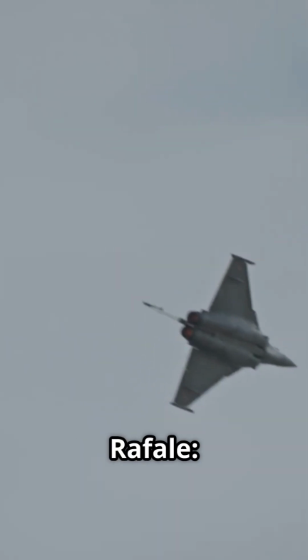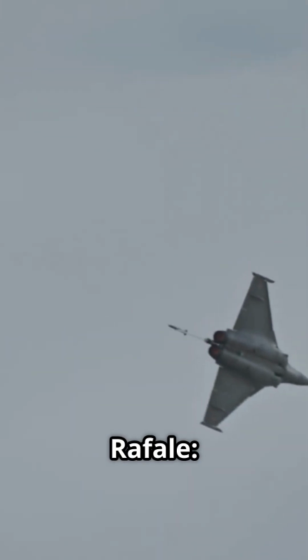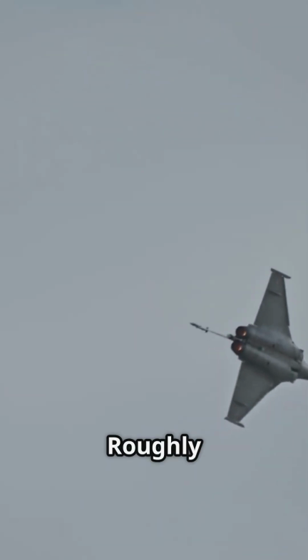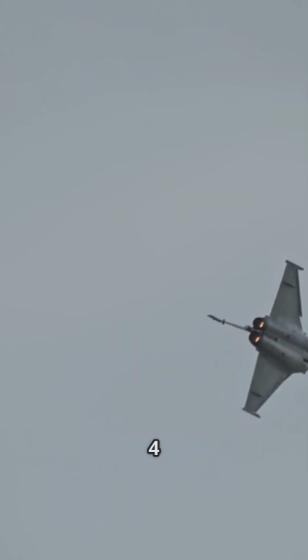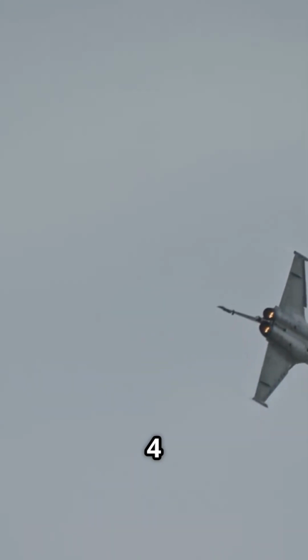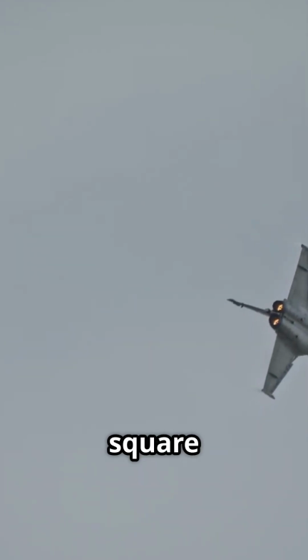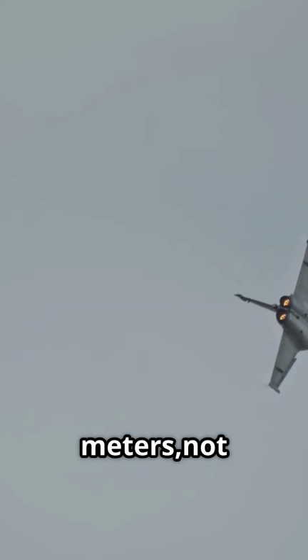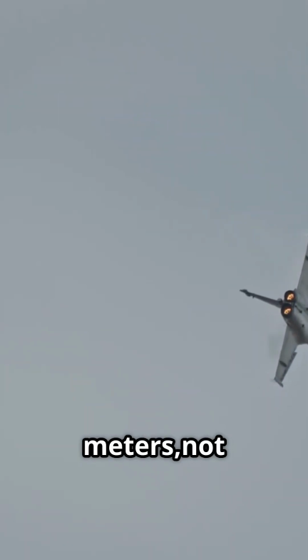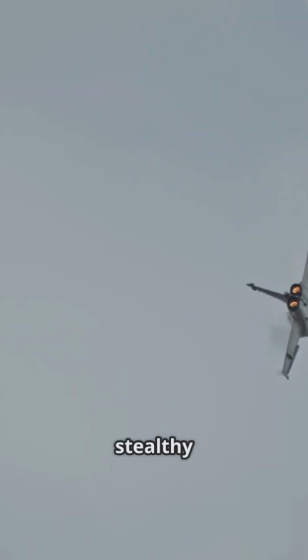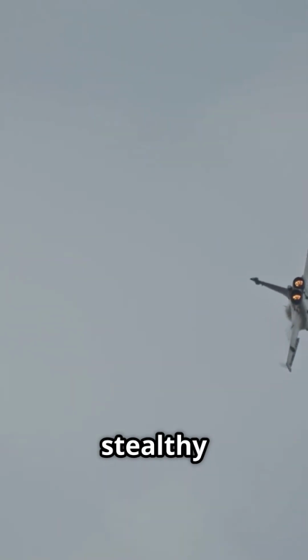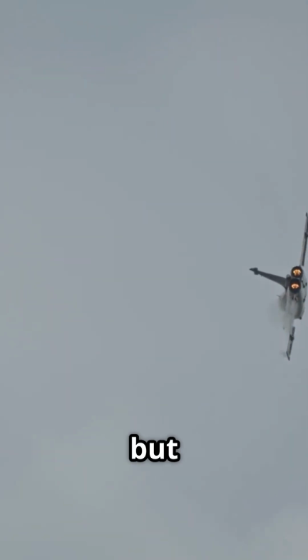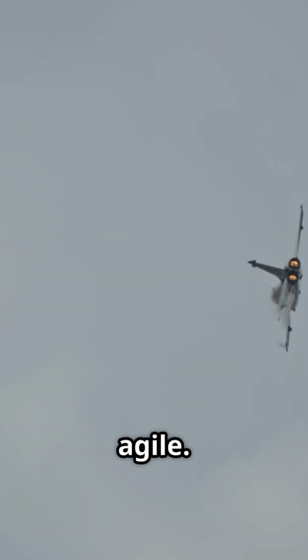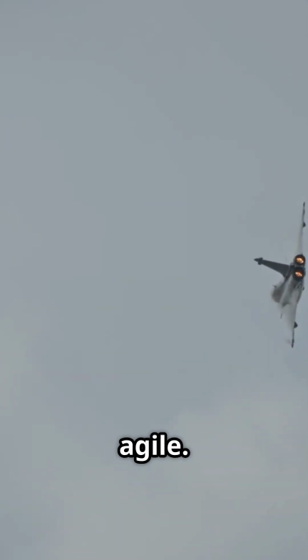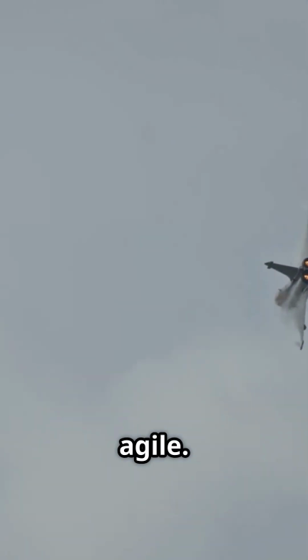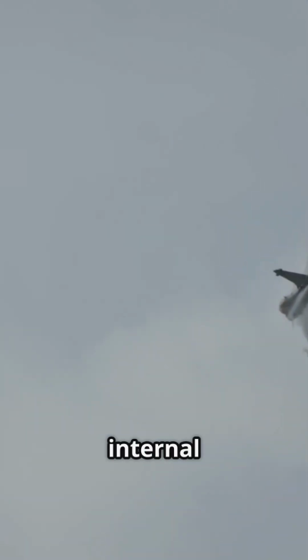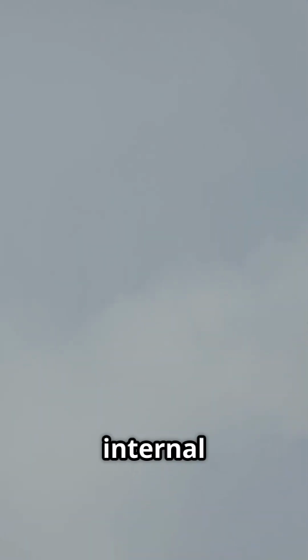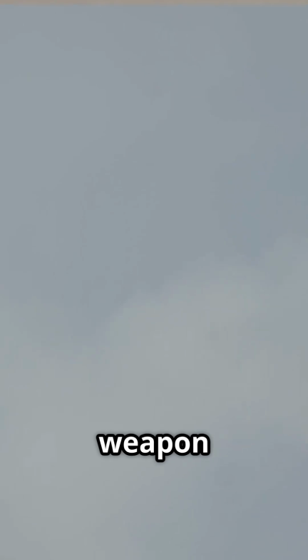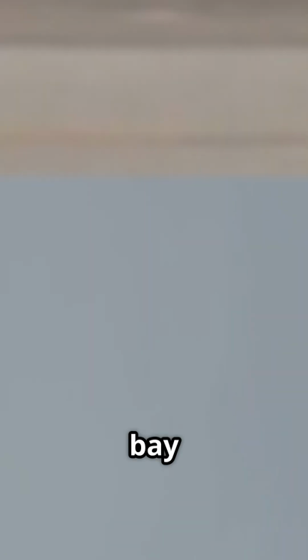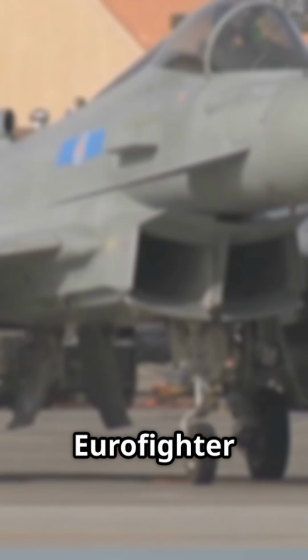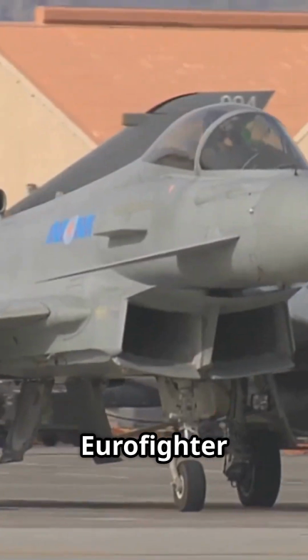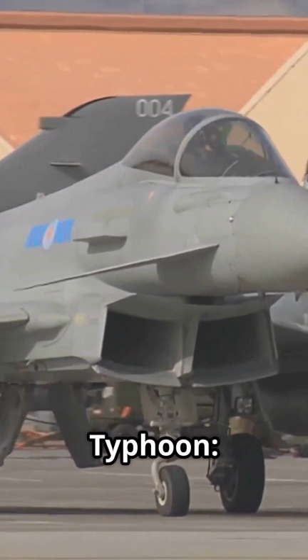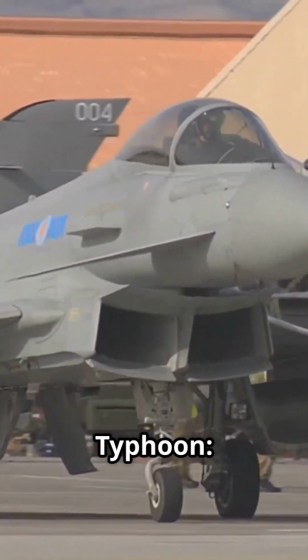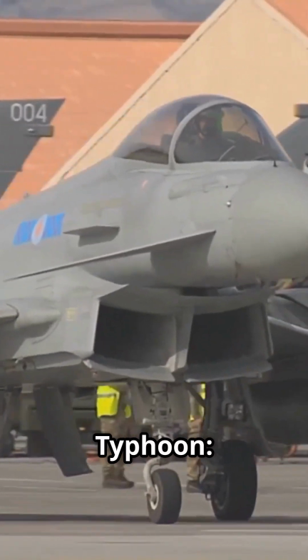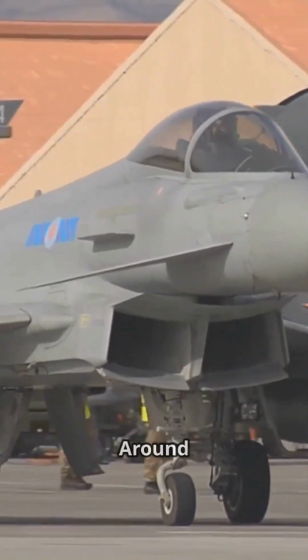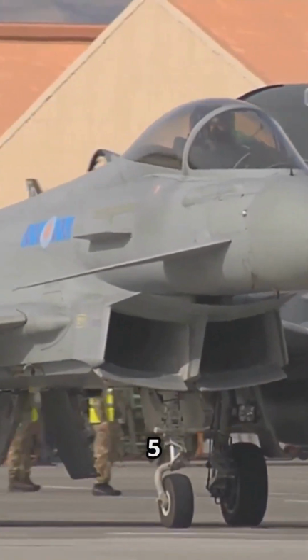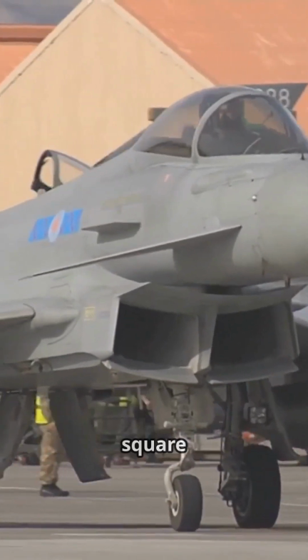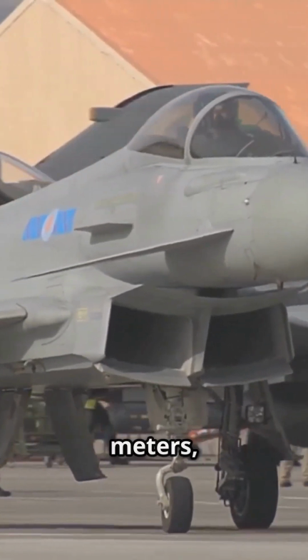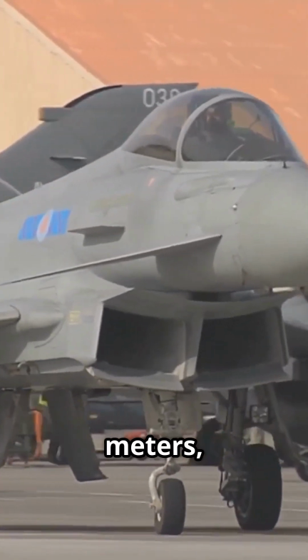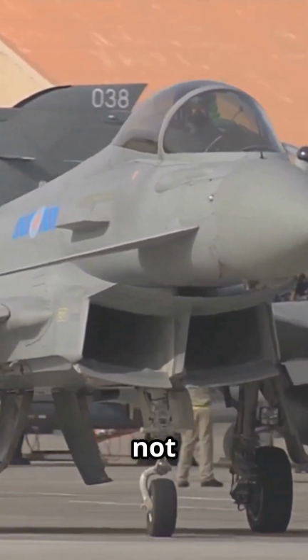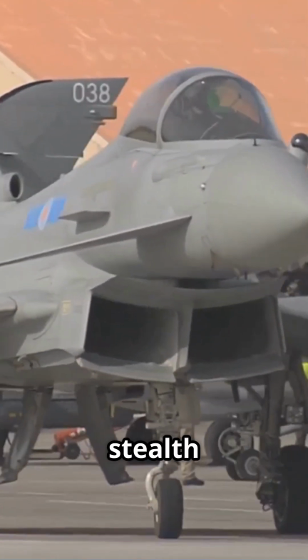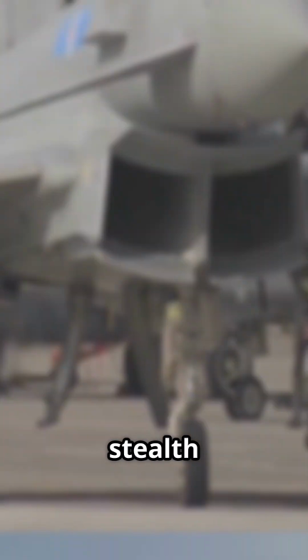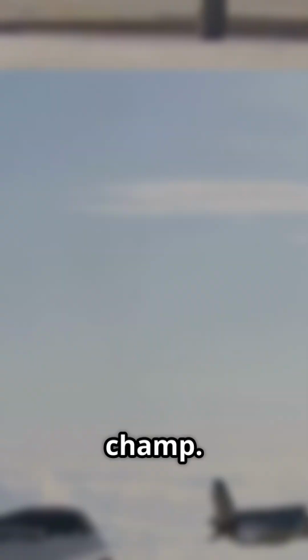Rafale: roughly 4 square meters — not stealthy but agile, no internal weapon bay. Eurofighter Typhoon: around 5 square meters, not a stealth champ.